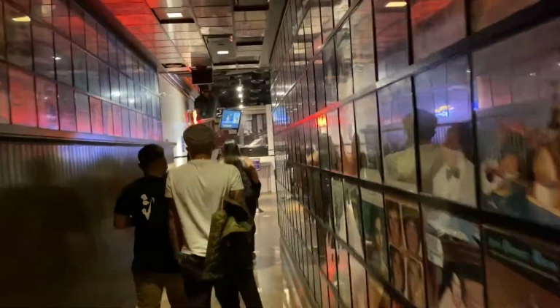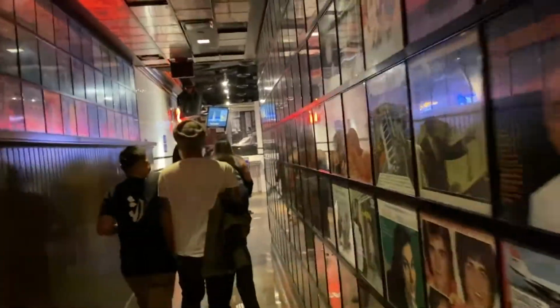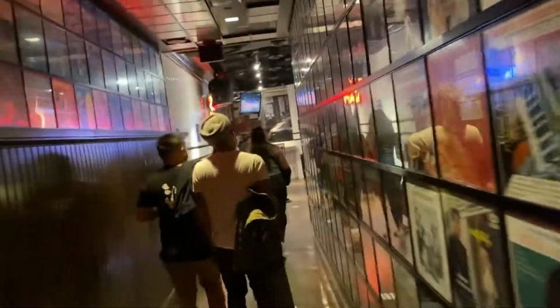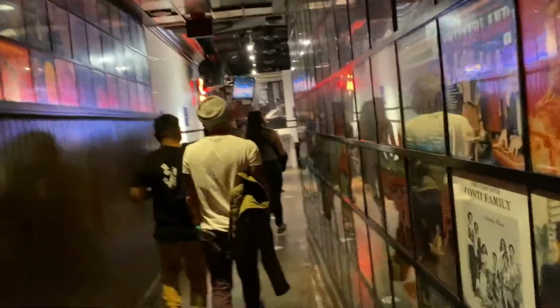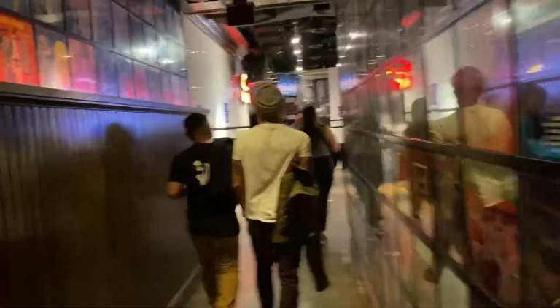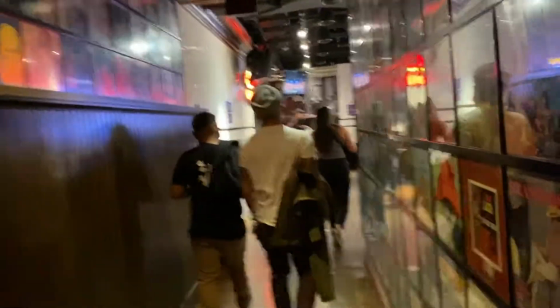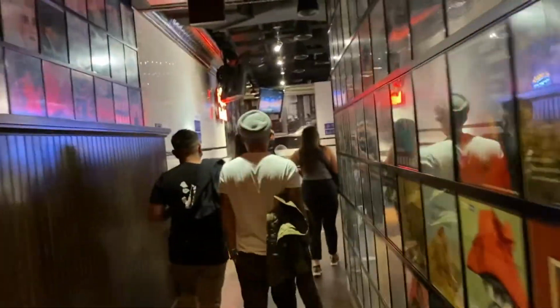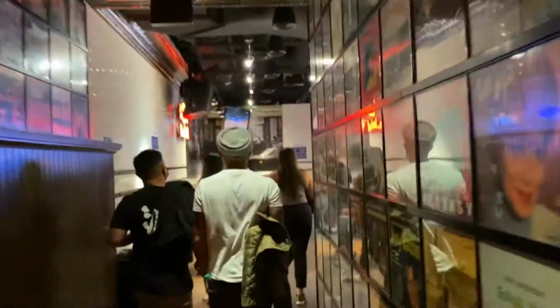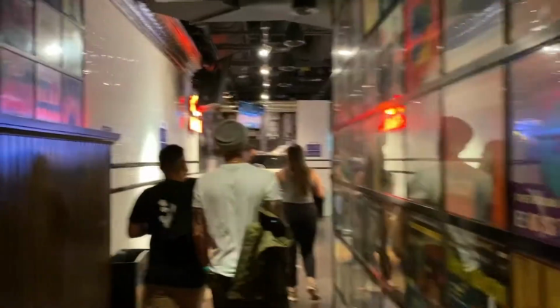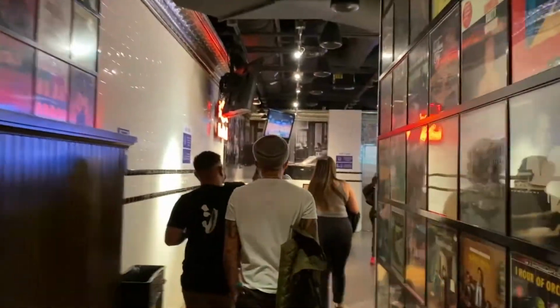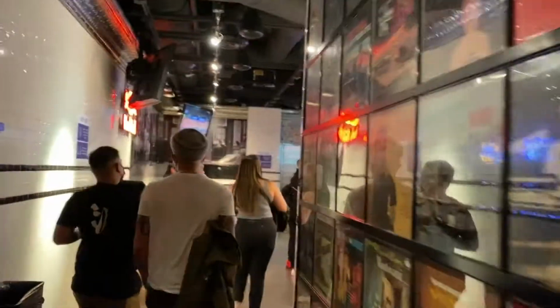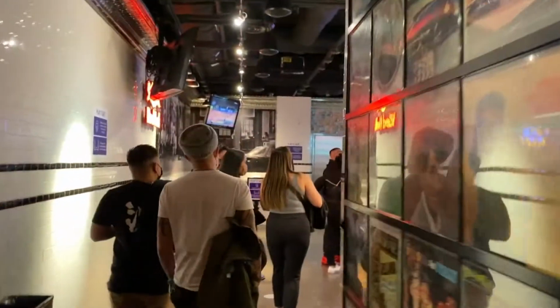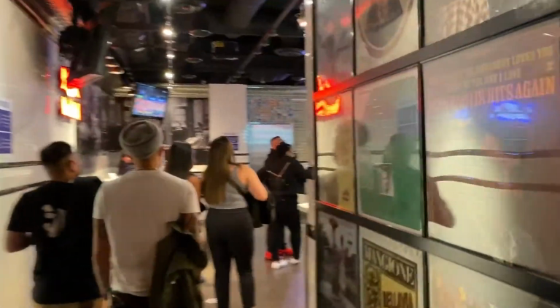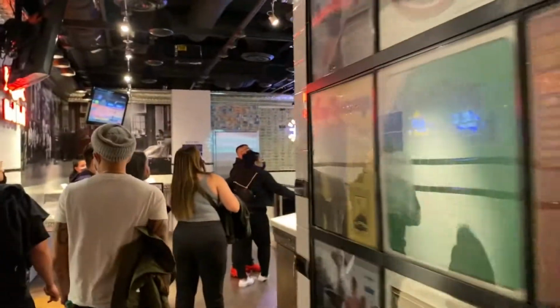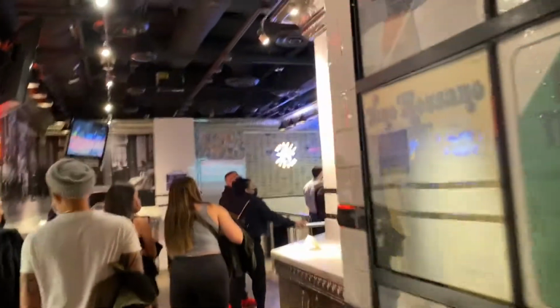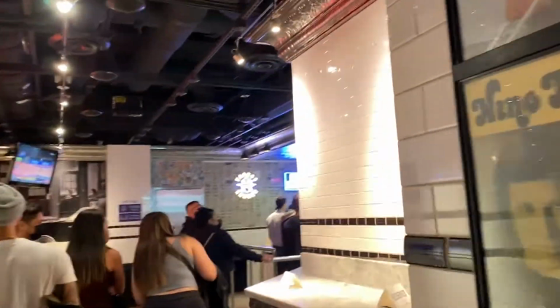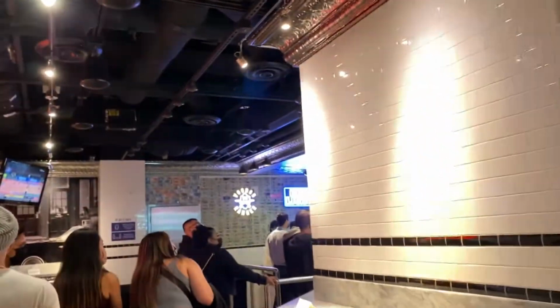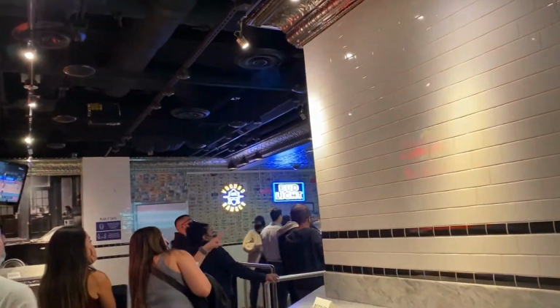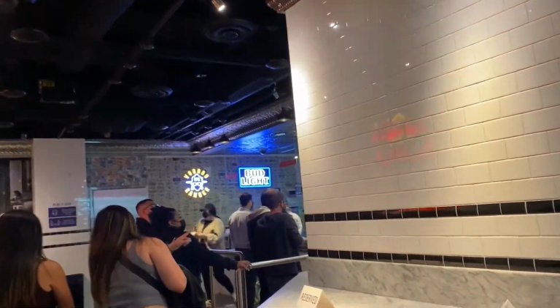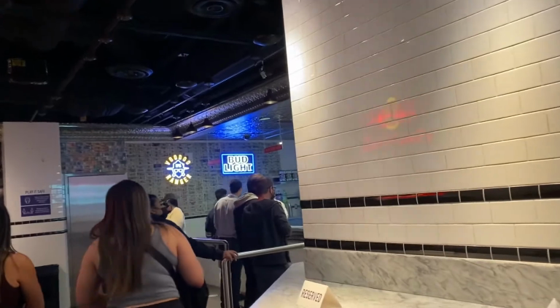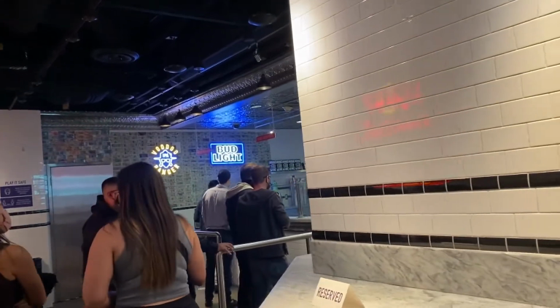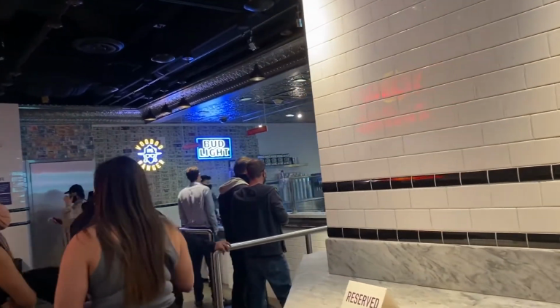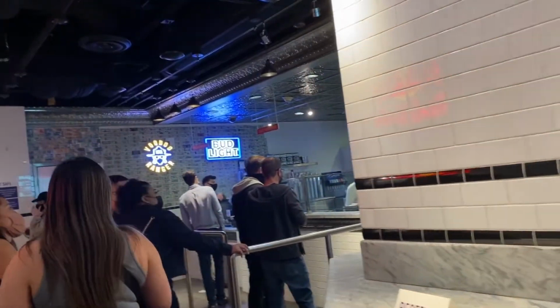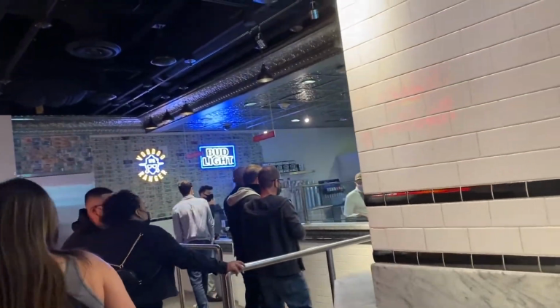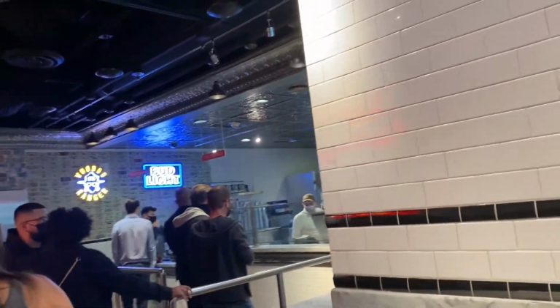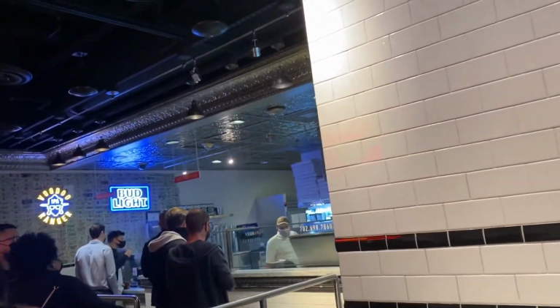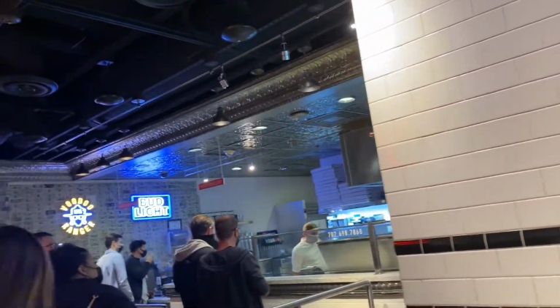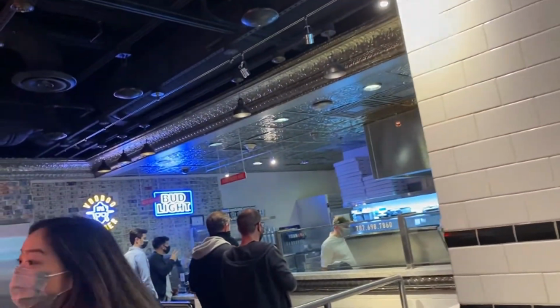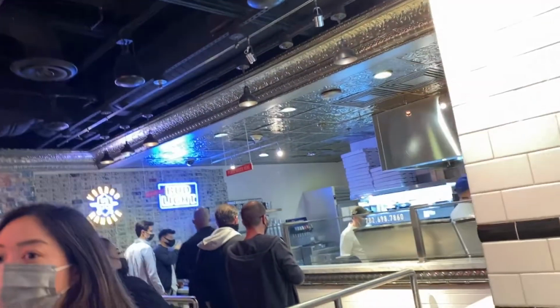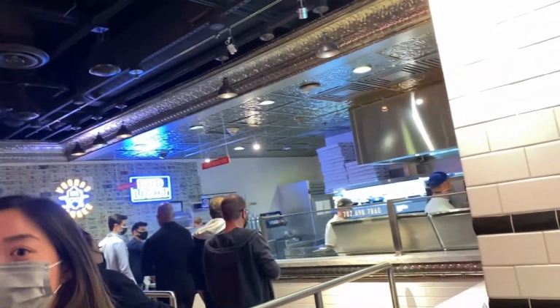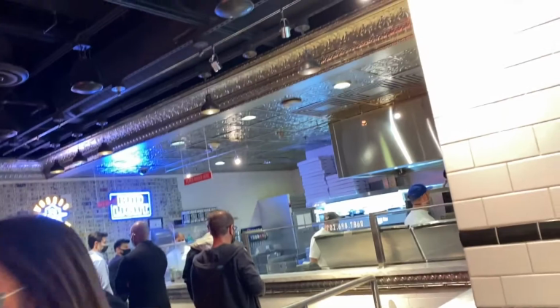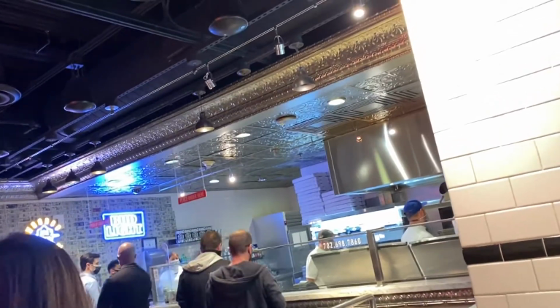But if you look on Yelp, it sure shows up and it tells you the hours, which is Monday to Thursday from 11 to 2 a.m. And then Friday and Saturday they close at 4 a.m., and Sunday they close at 2 a.m.